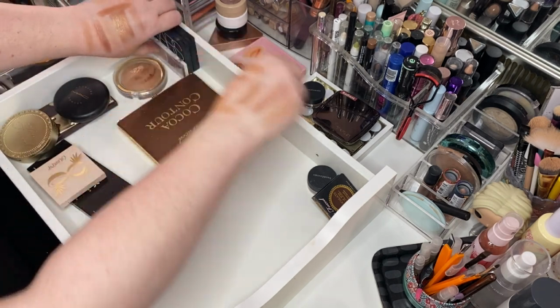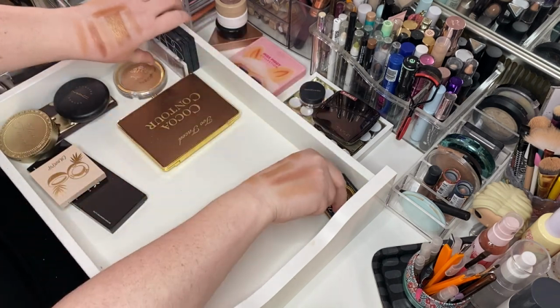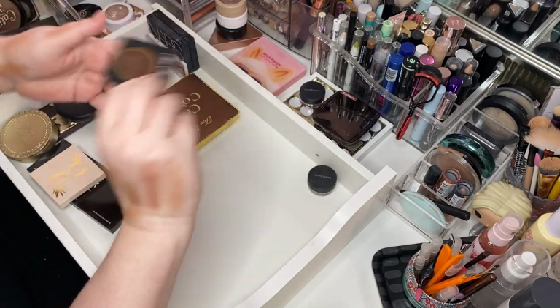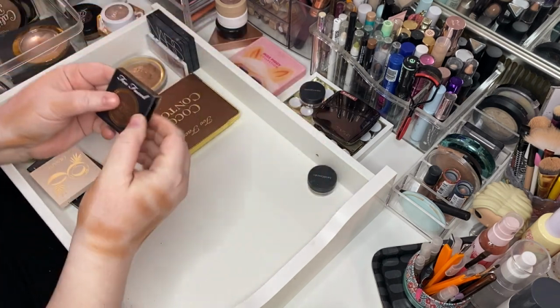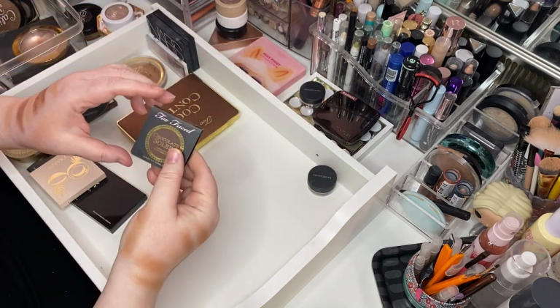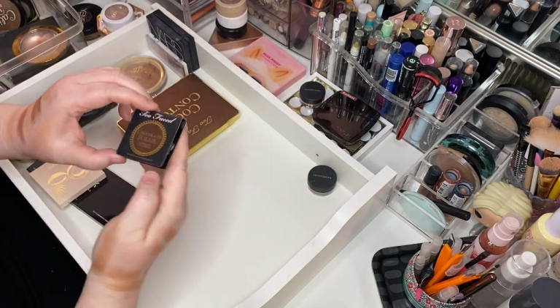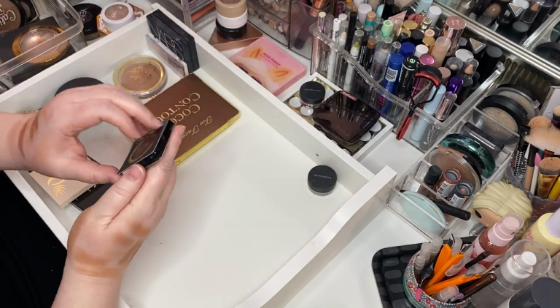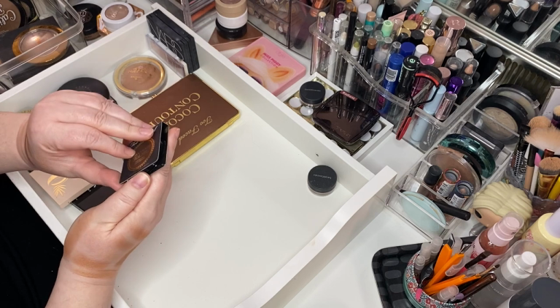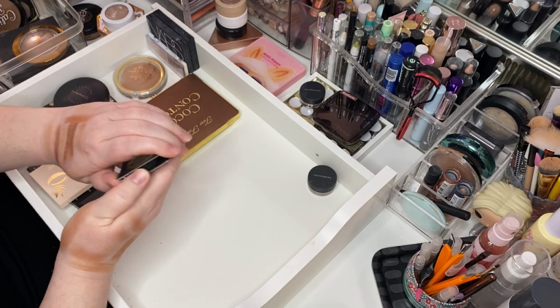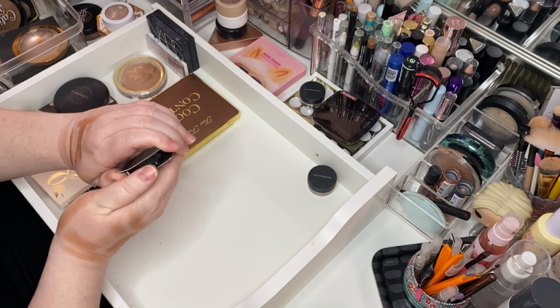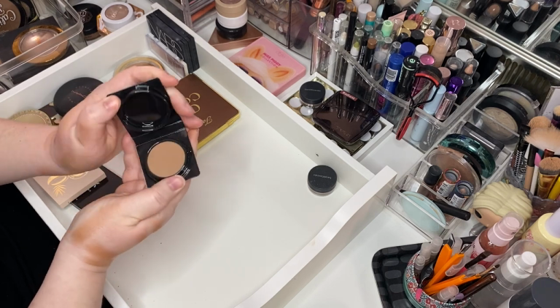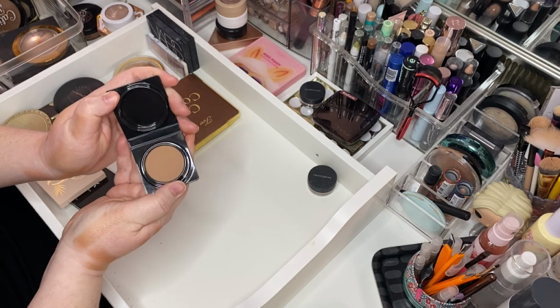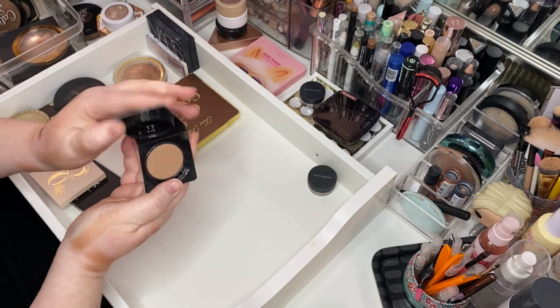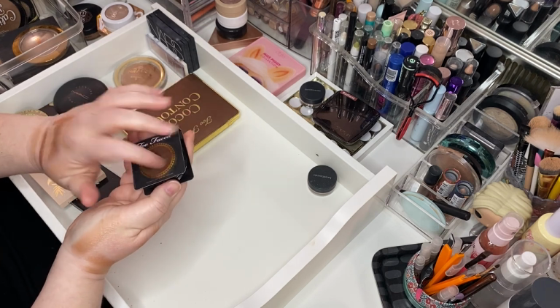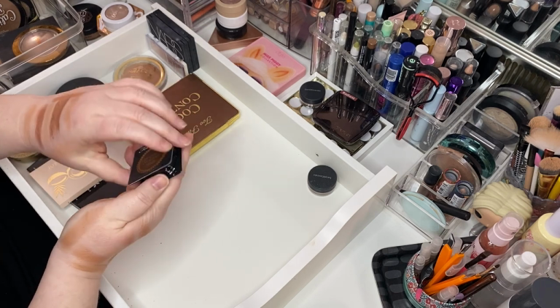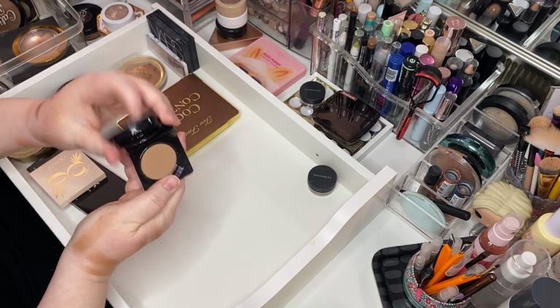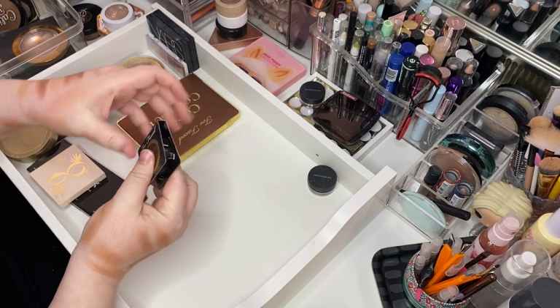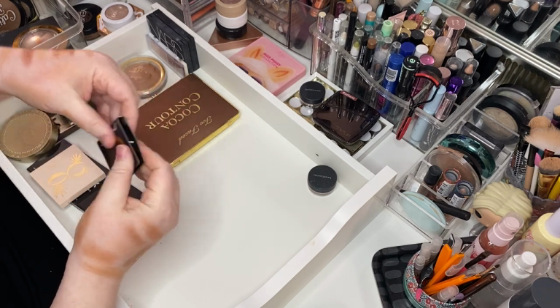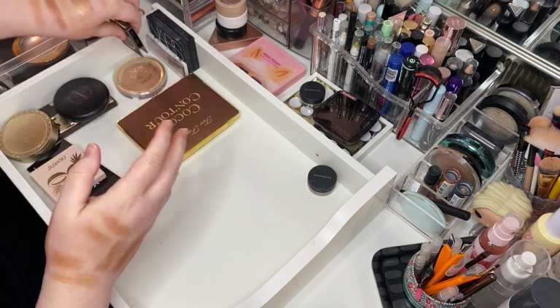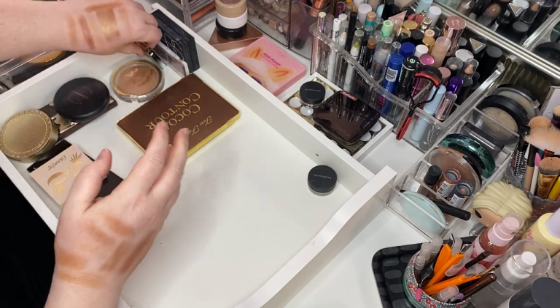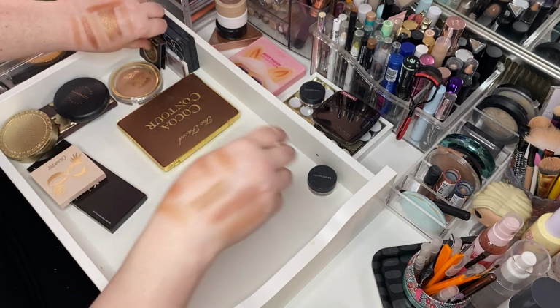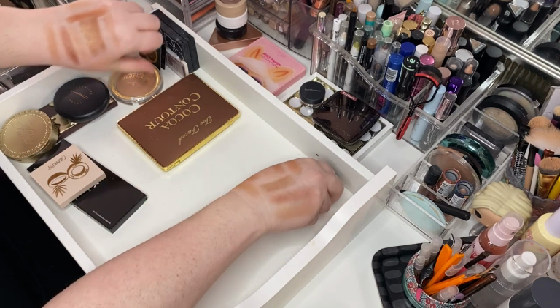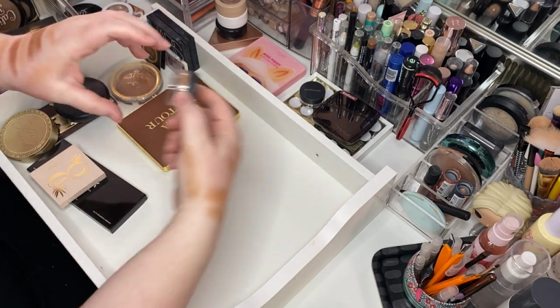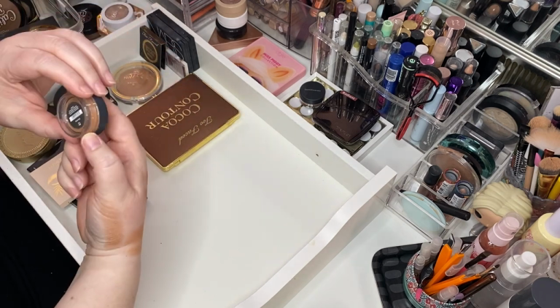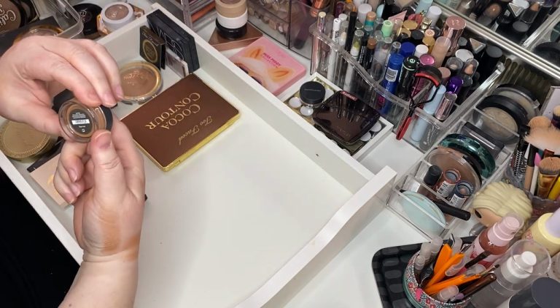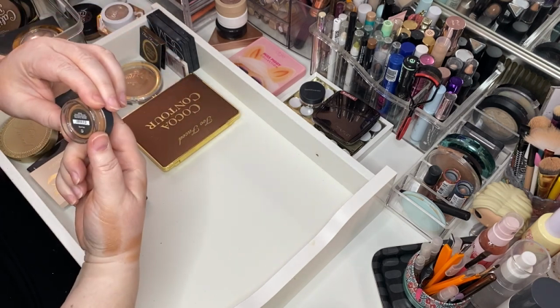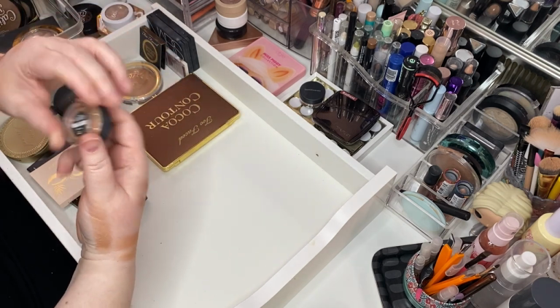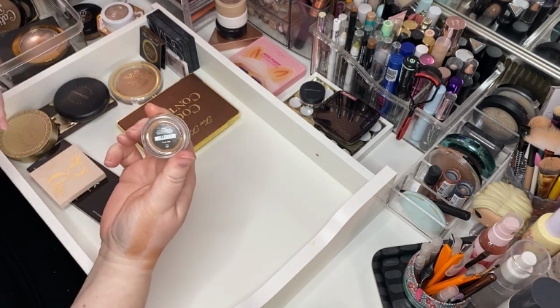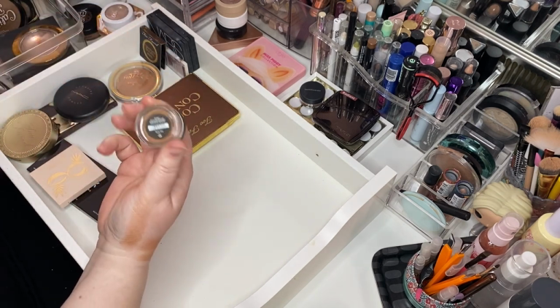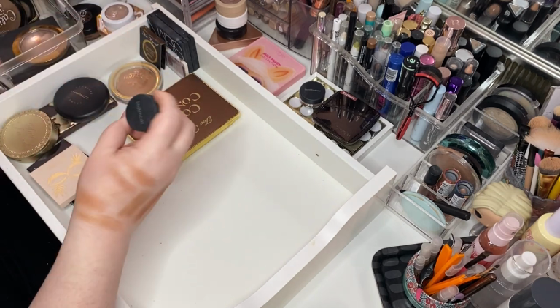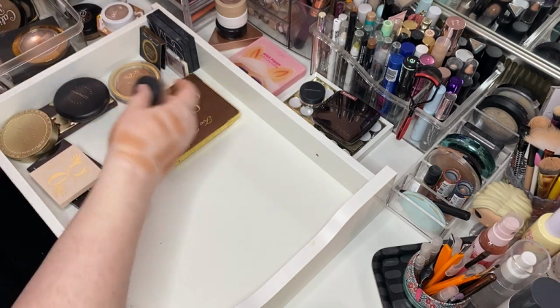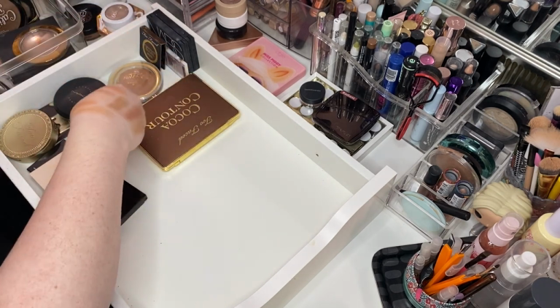Two more — Too Faced Chocolate Soleil in Medium Deep. Keeping those. Love that. Here is BareMinerals Faux Tan. Keep that too.